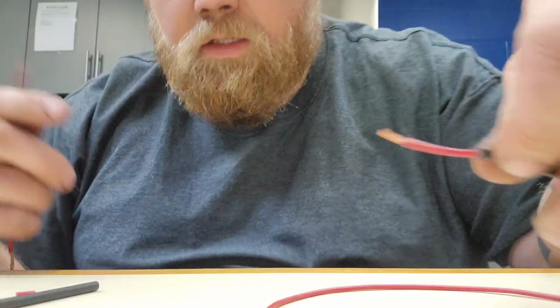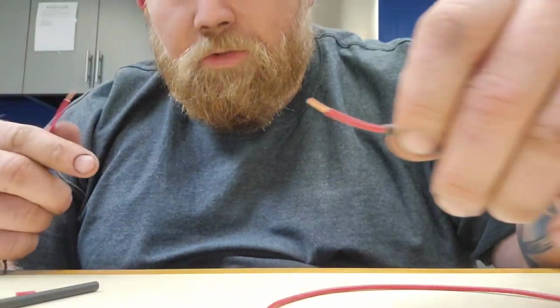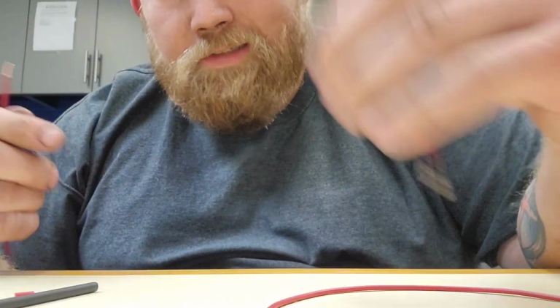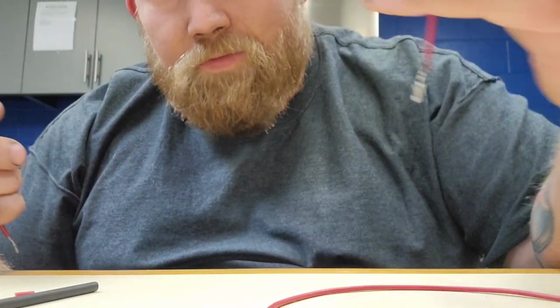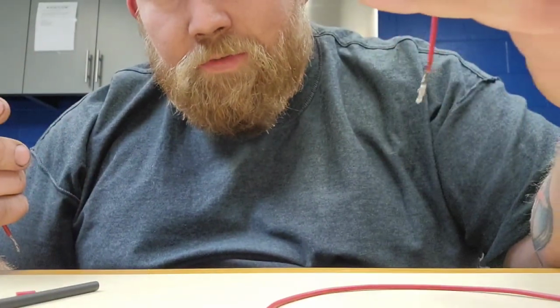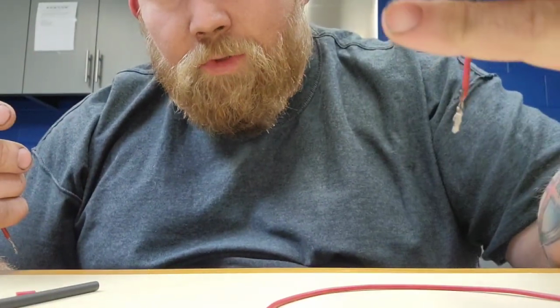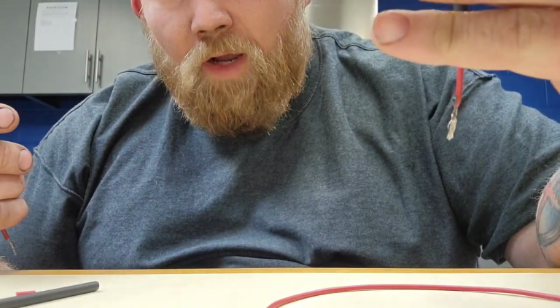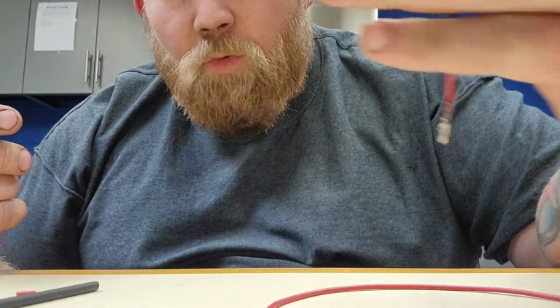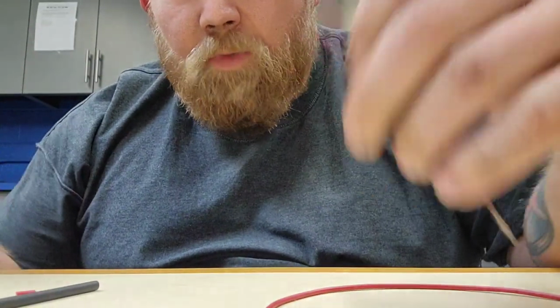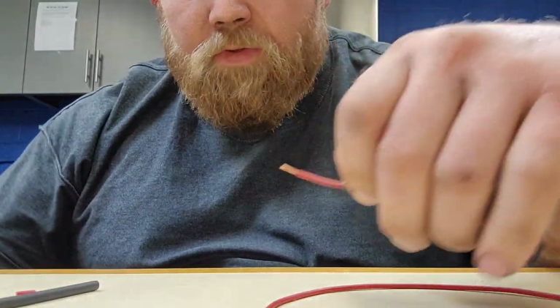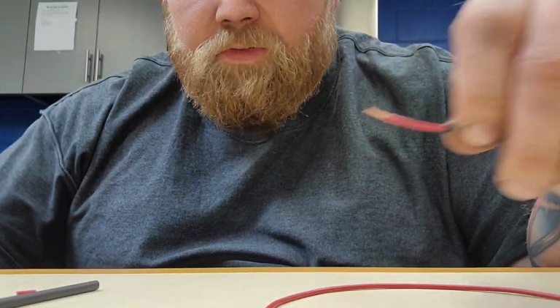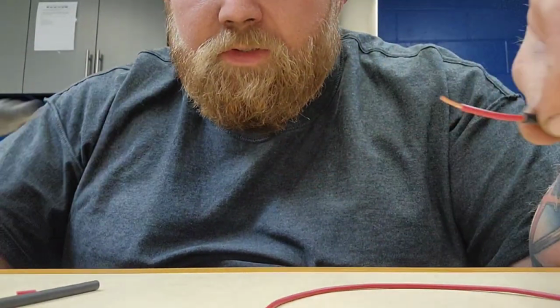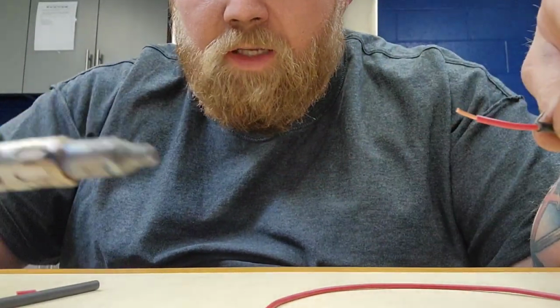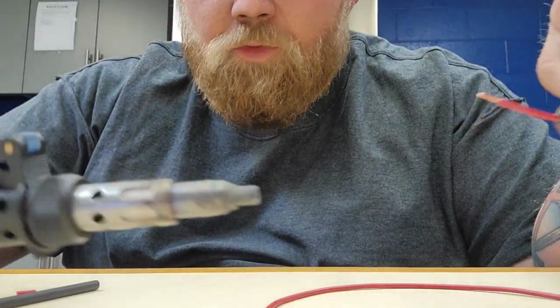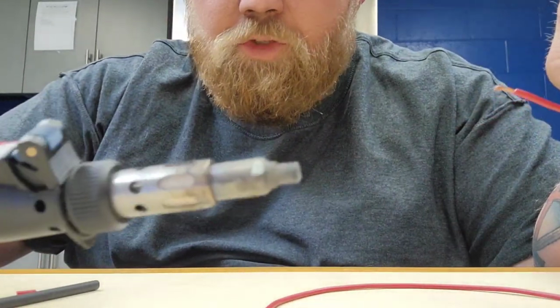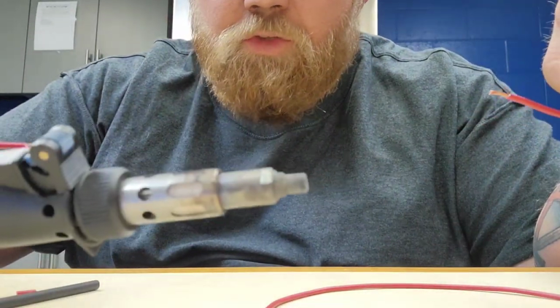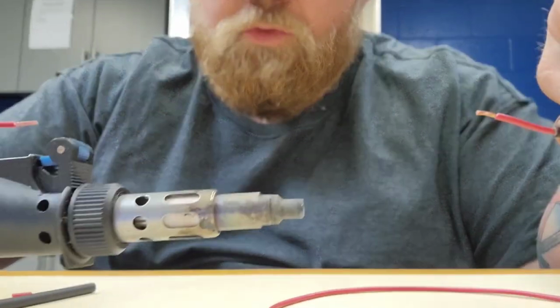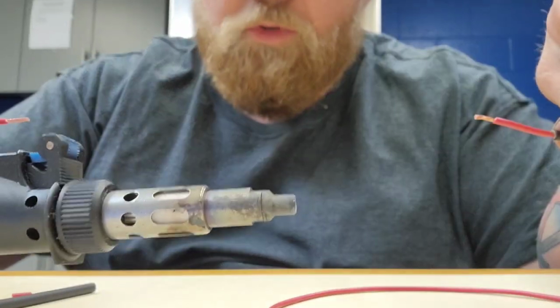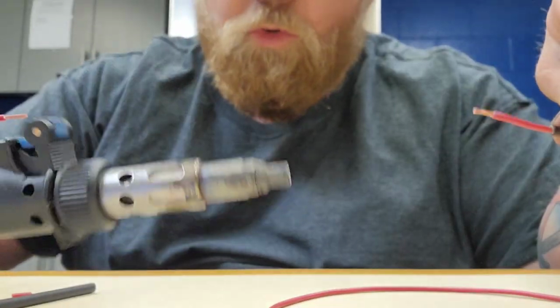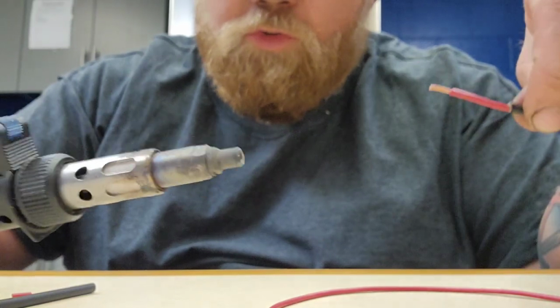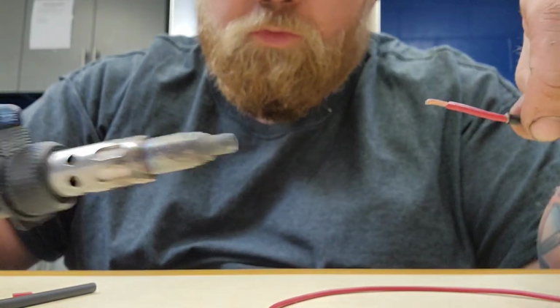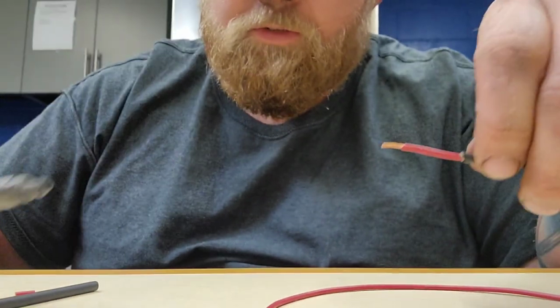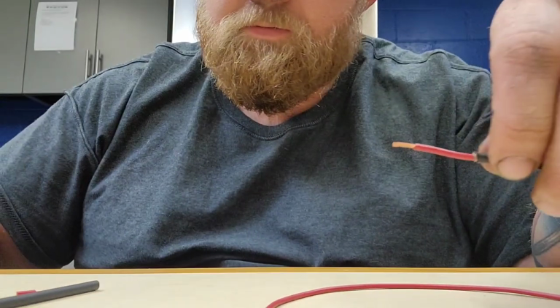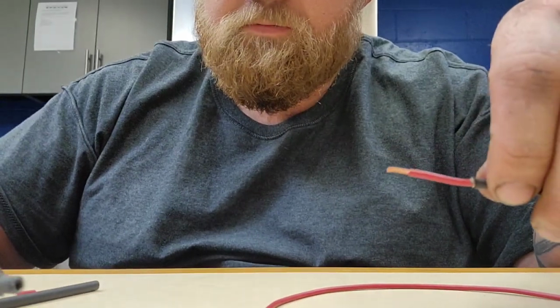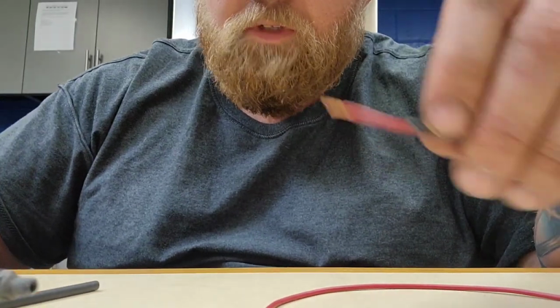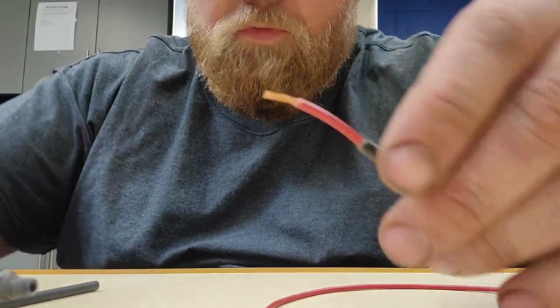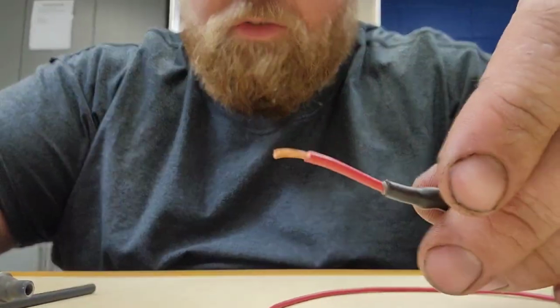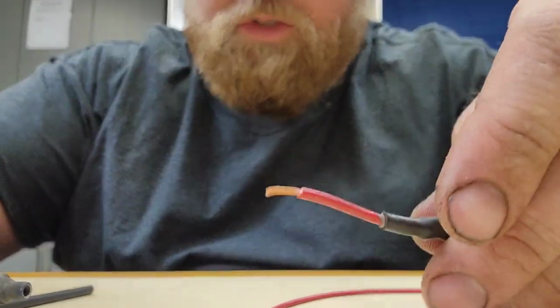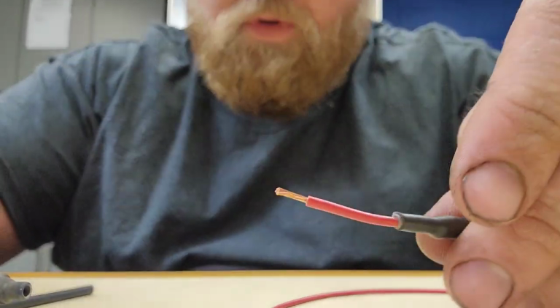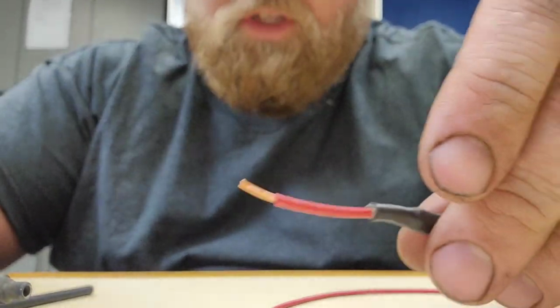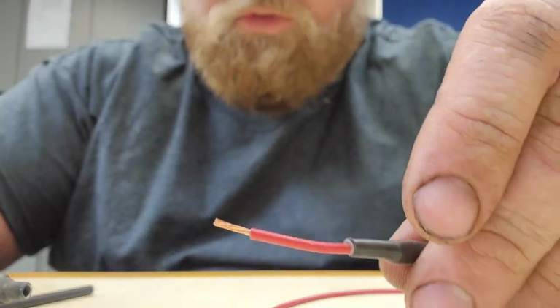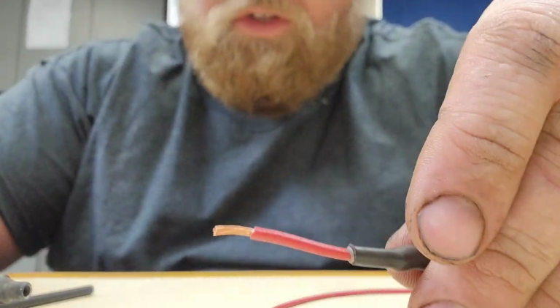You've already seen three of five quick methods. This time we're just going to use the blowtorch only, and we've got two exposed ends right here.